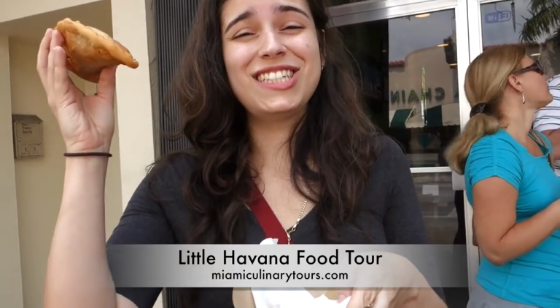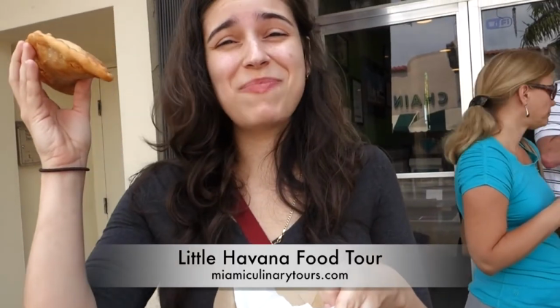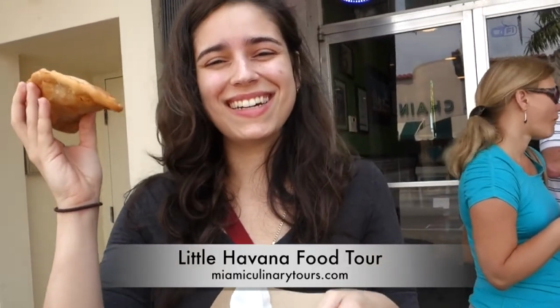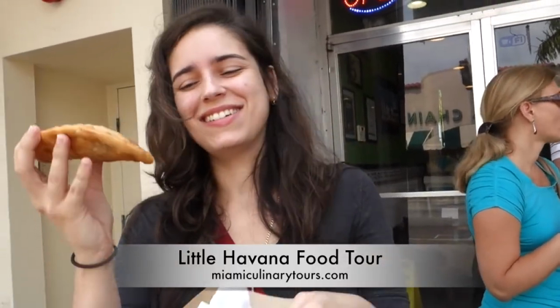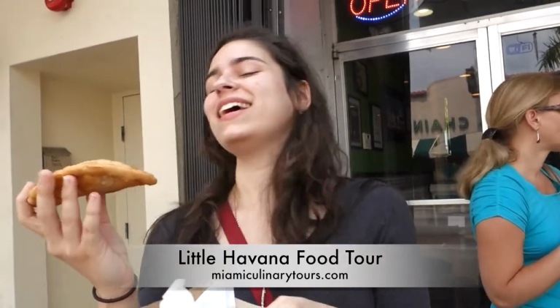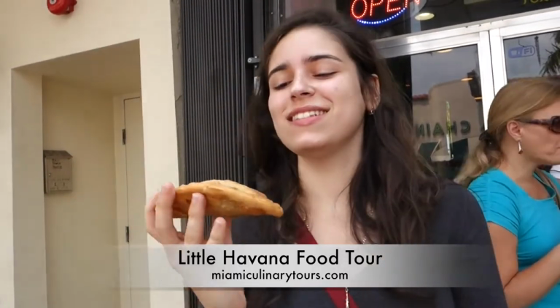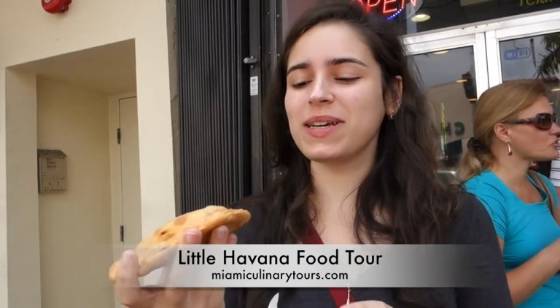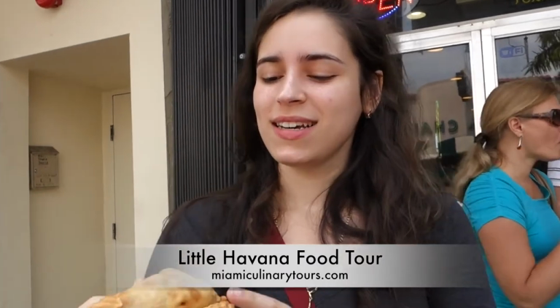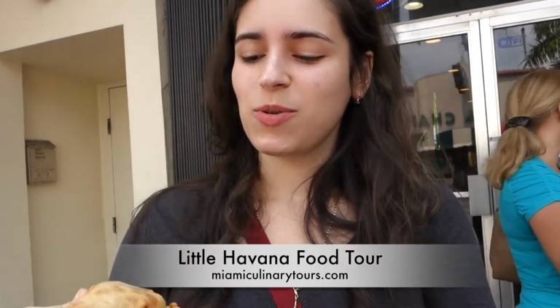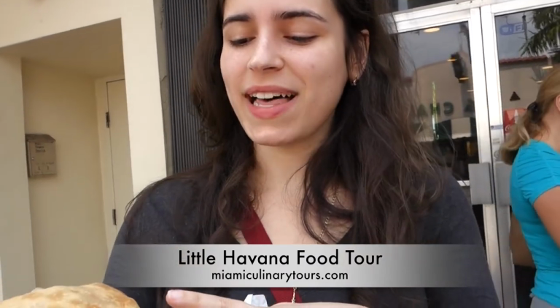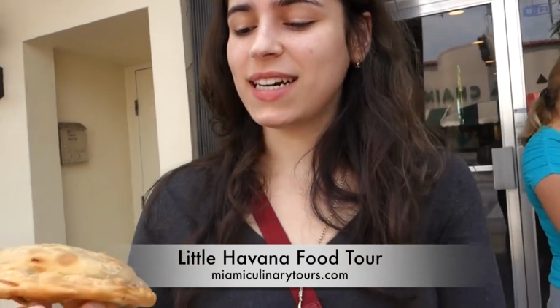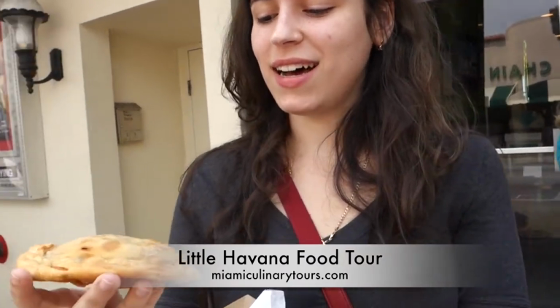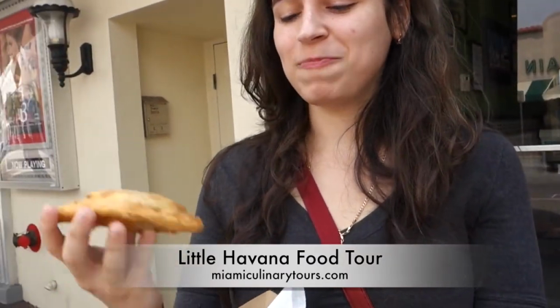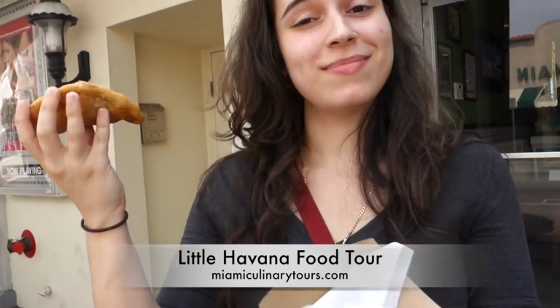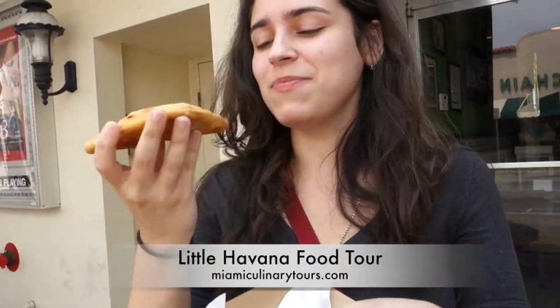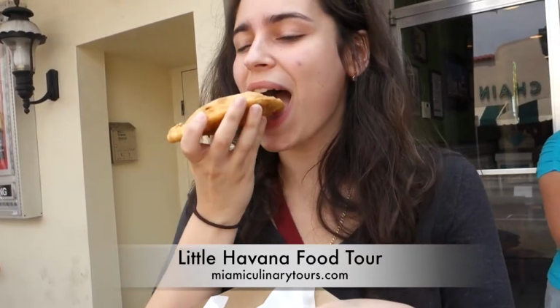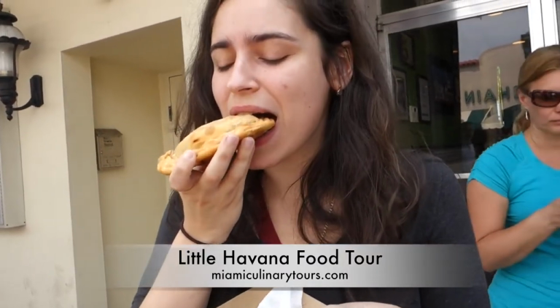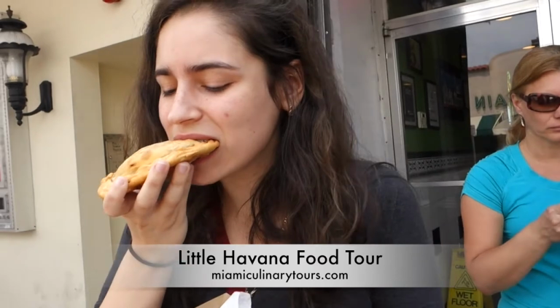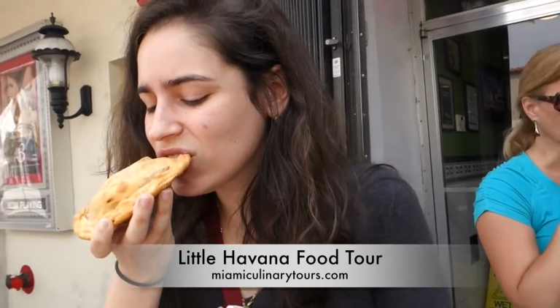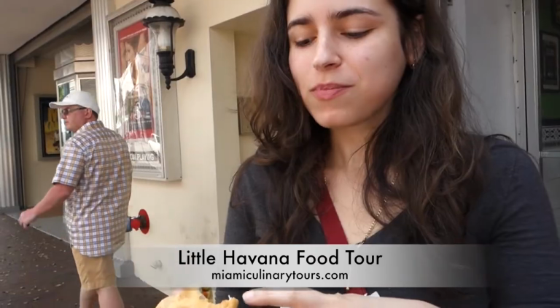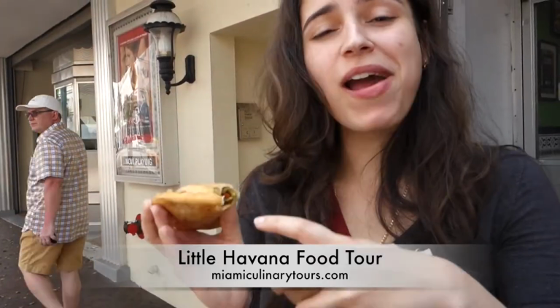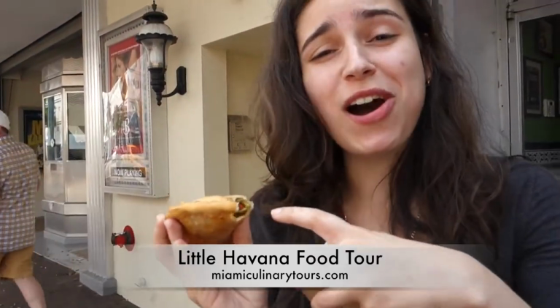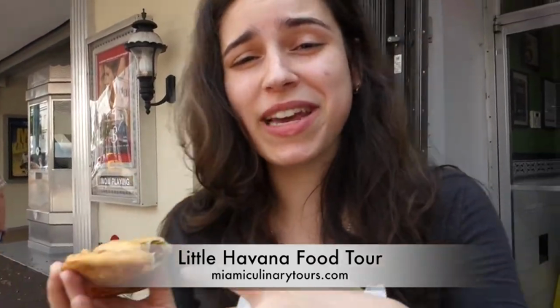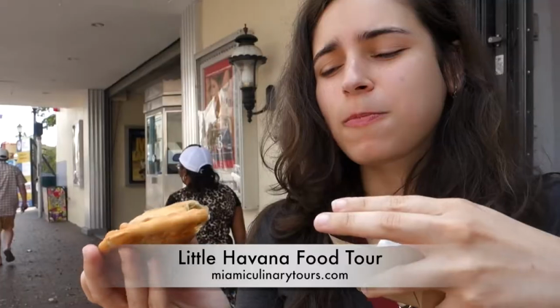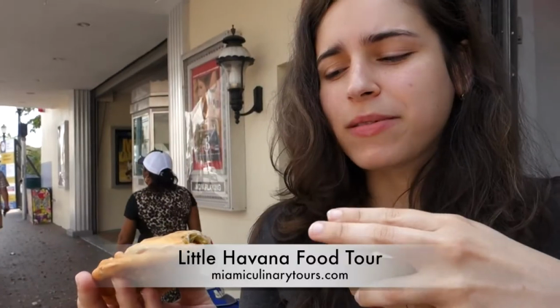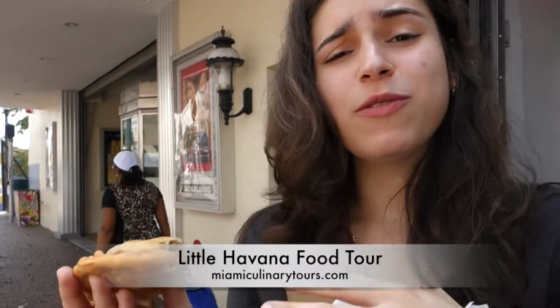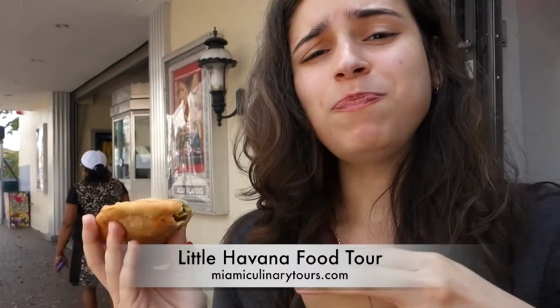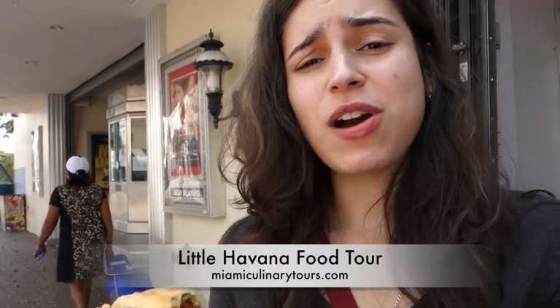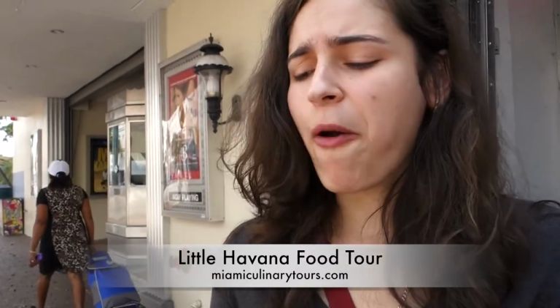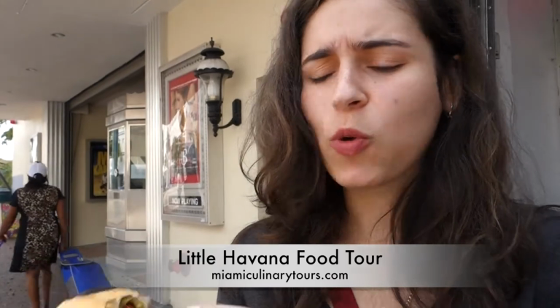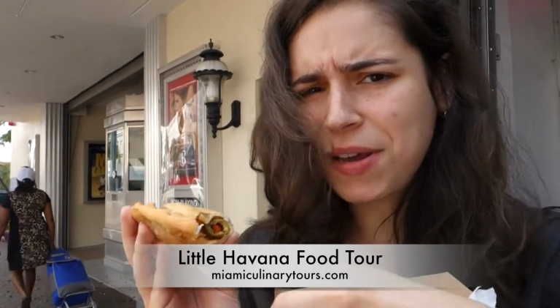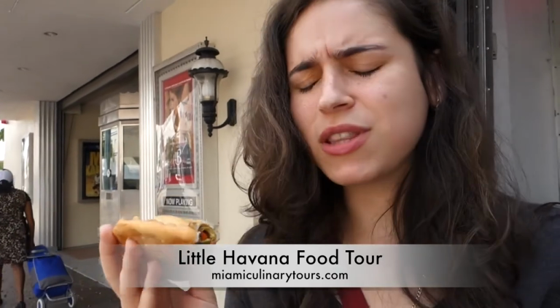Chicken empanada, cumin, wheat flour, and a country slice. It has the olive in there — the Cuban food green olive, with the pit and everything.